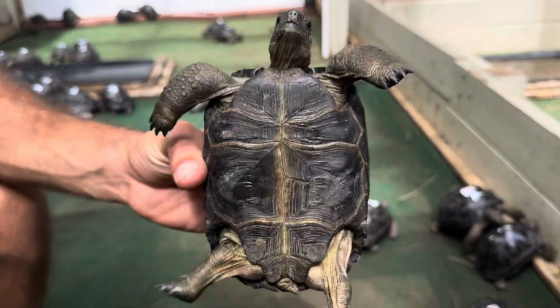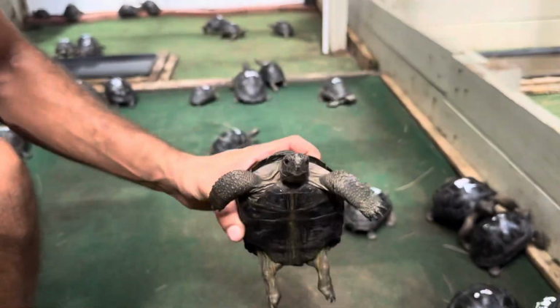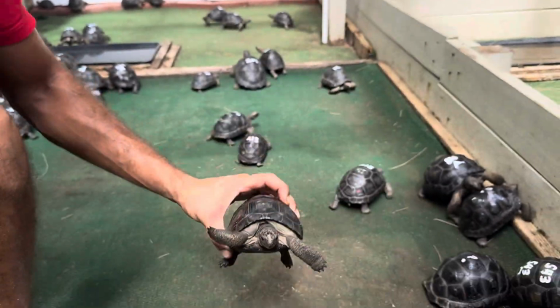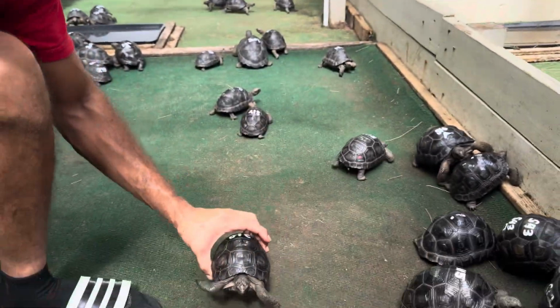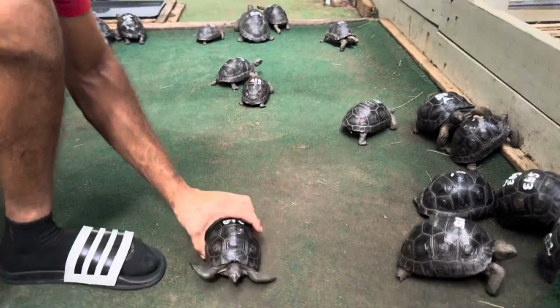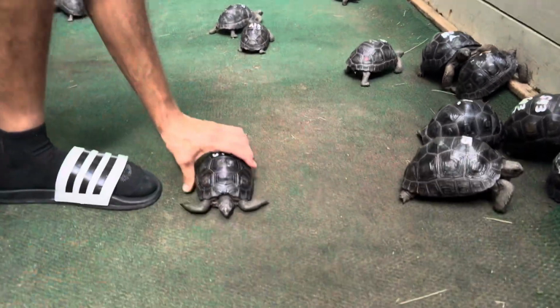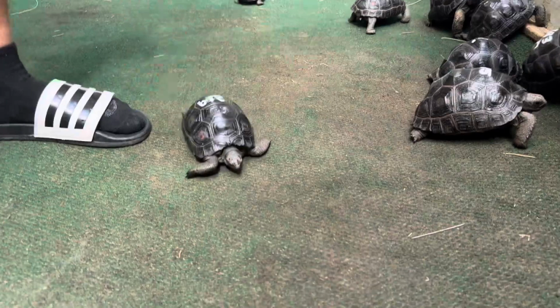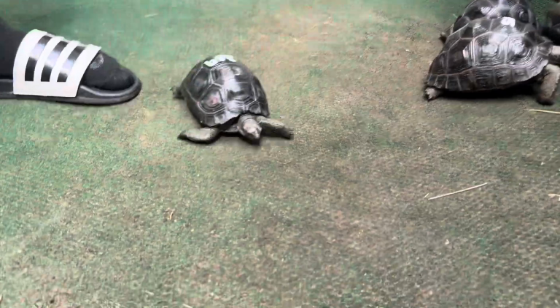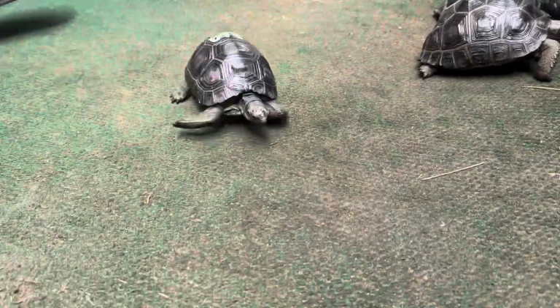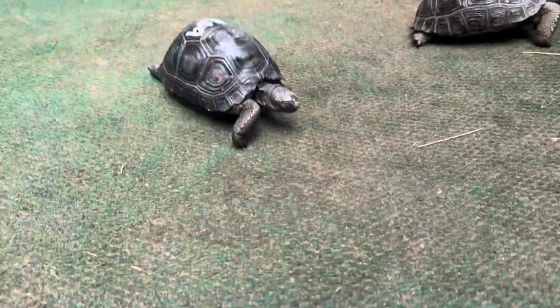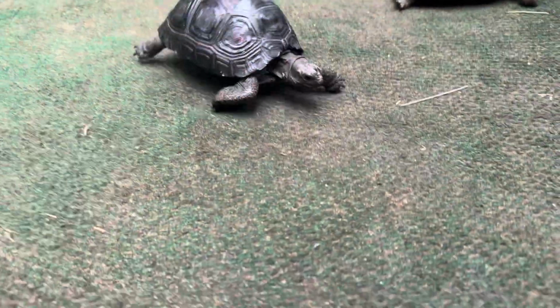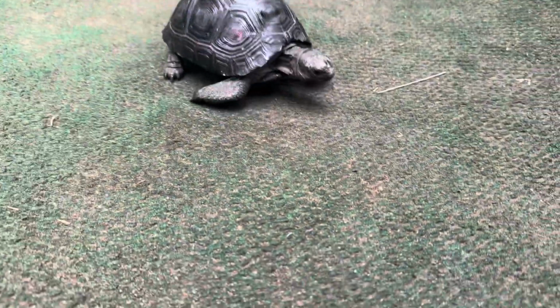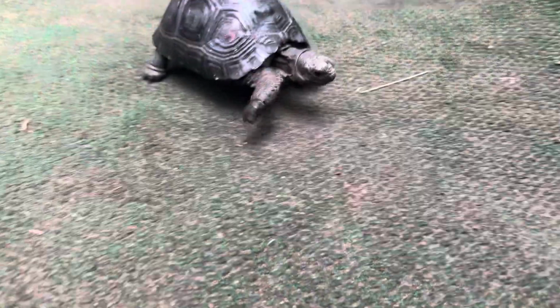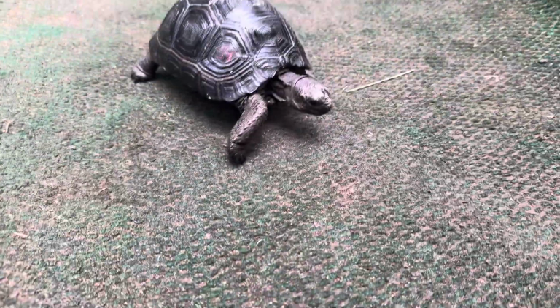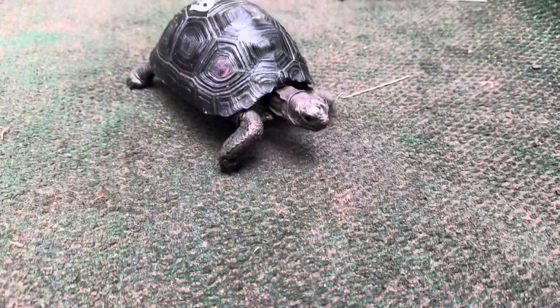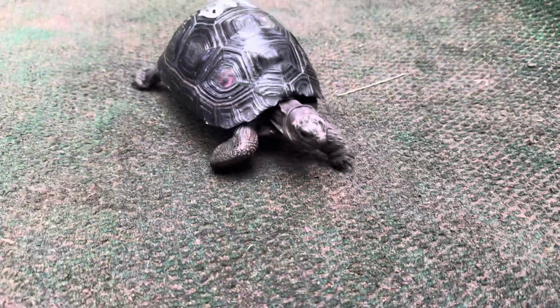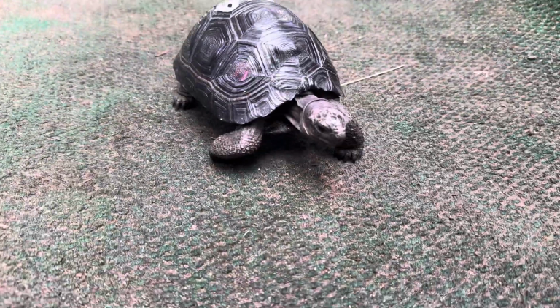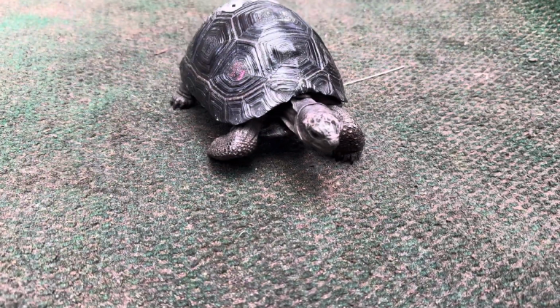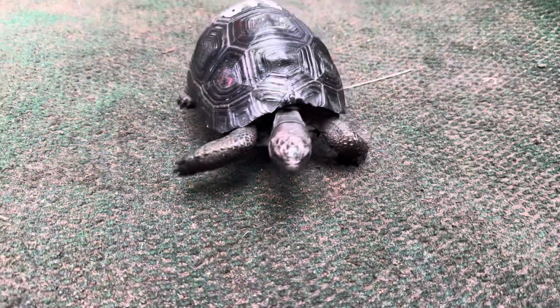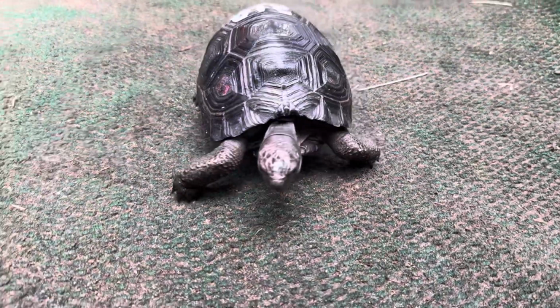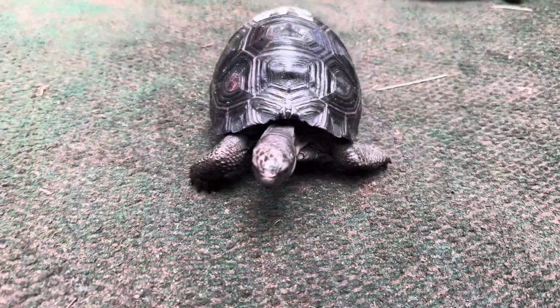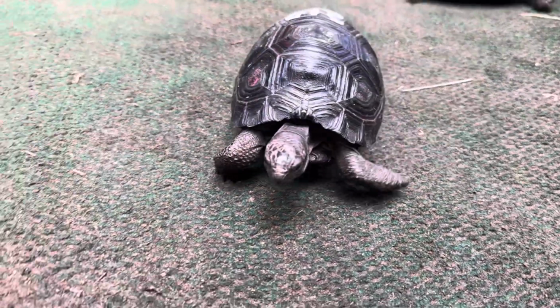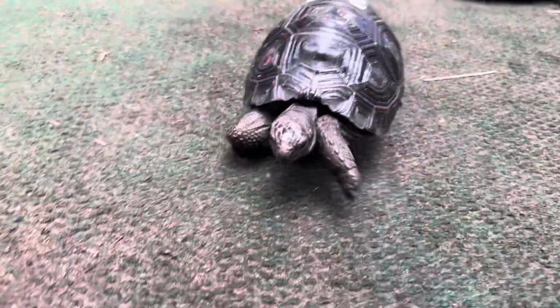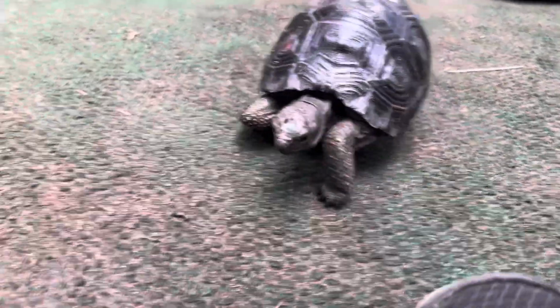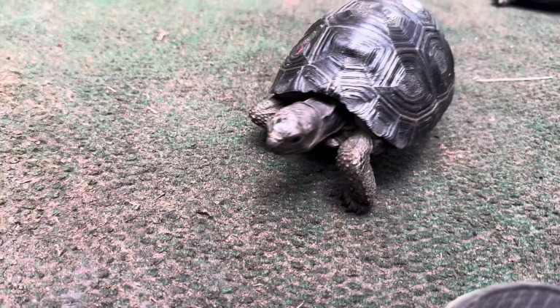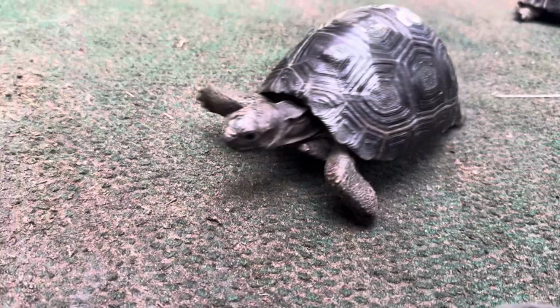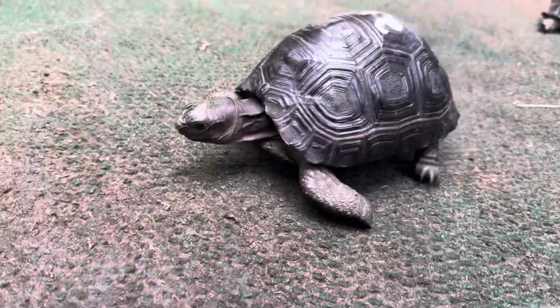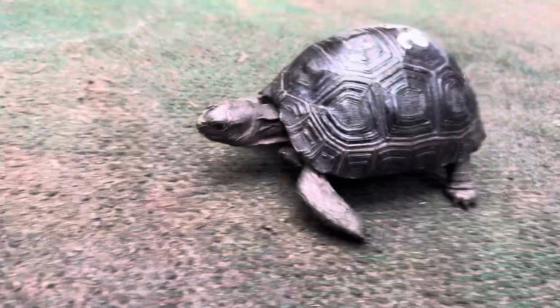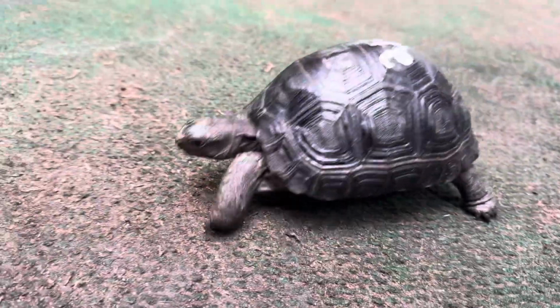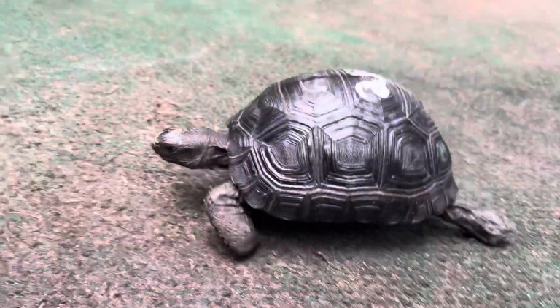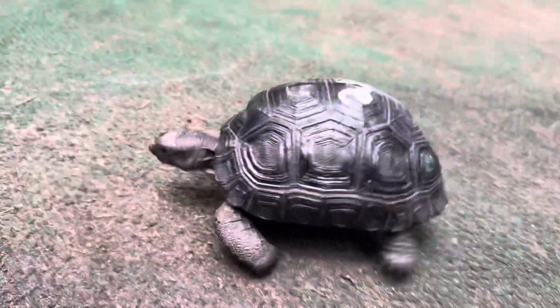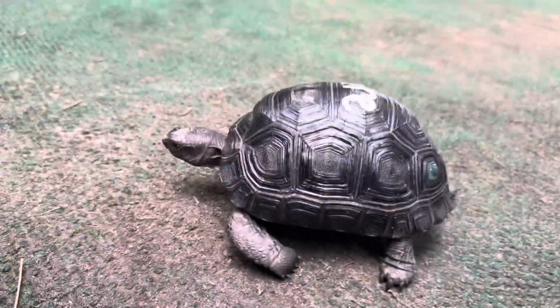Again, that's our little hanger print. We'll give him a little walk around here and see what he does. Where are you going?